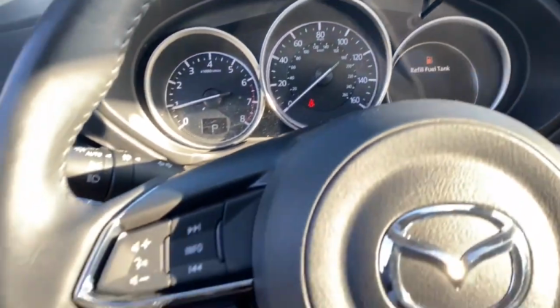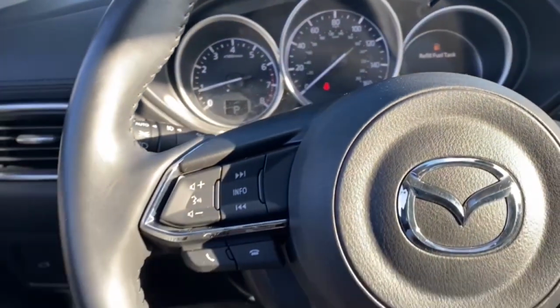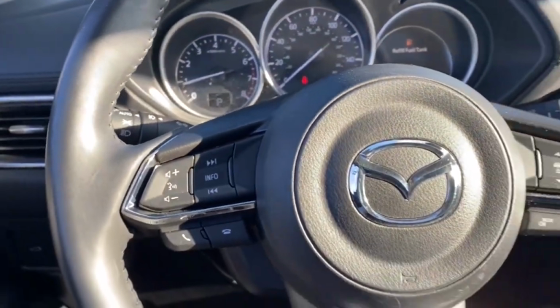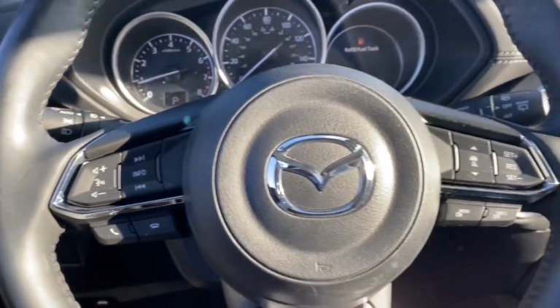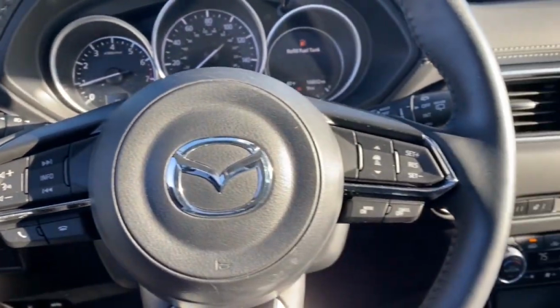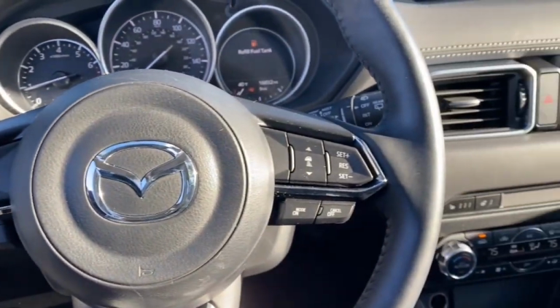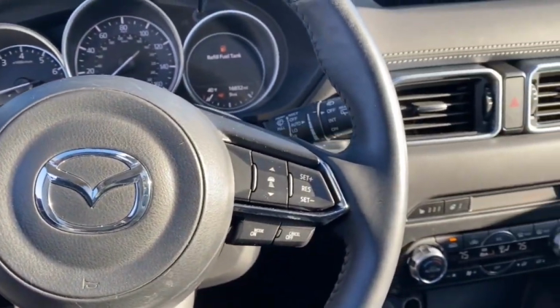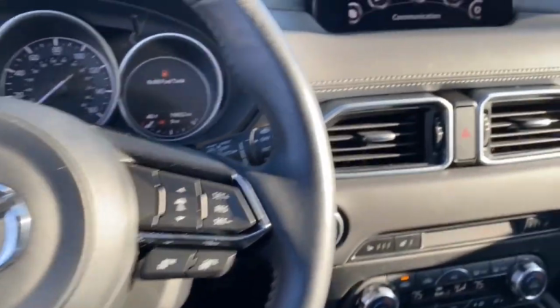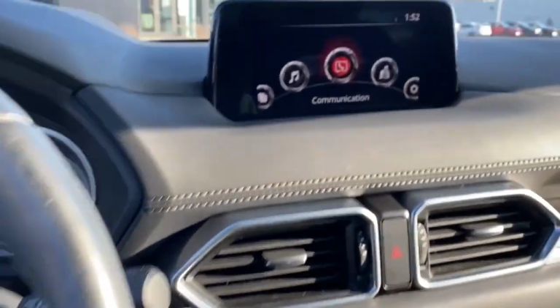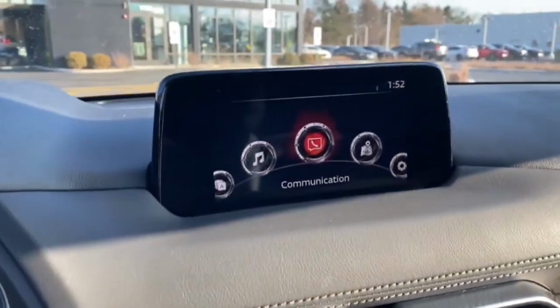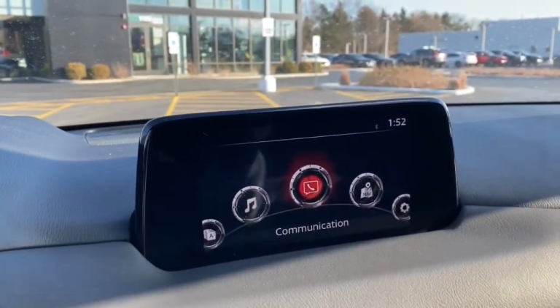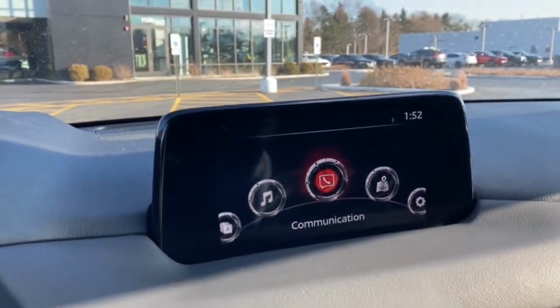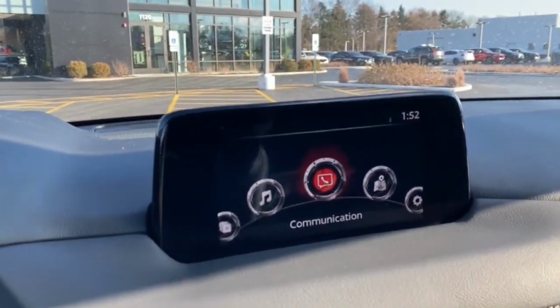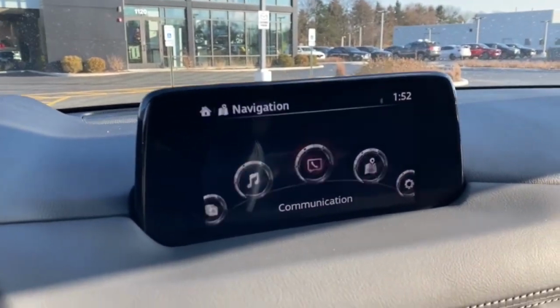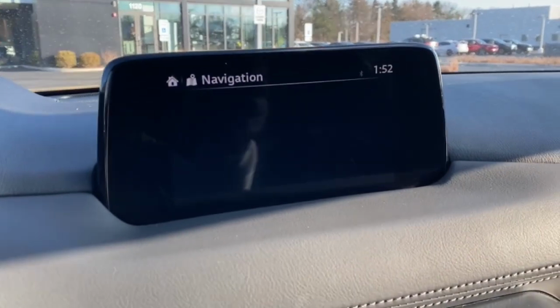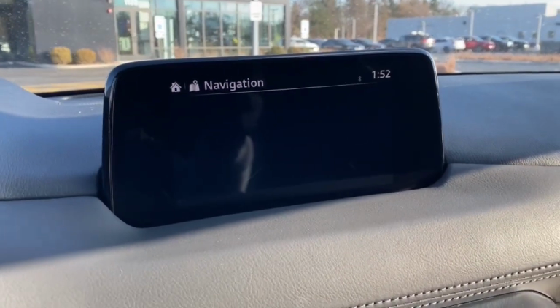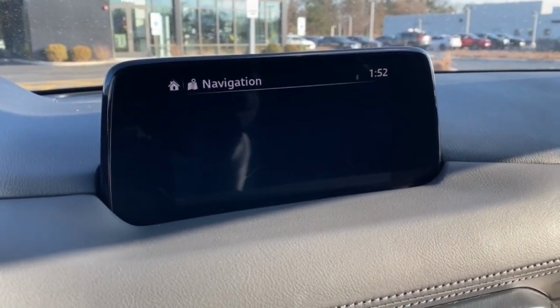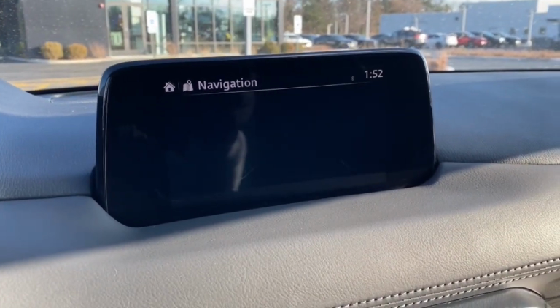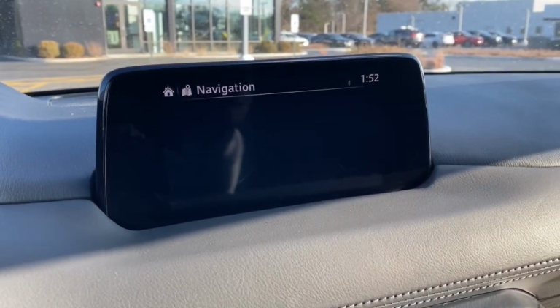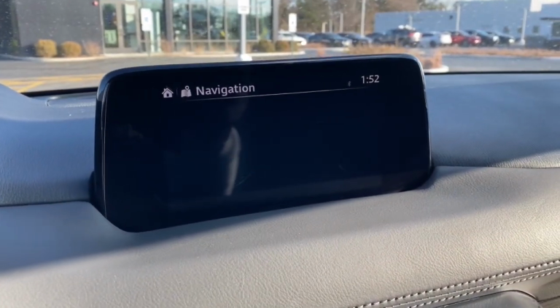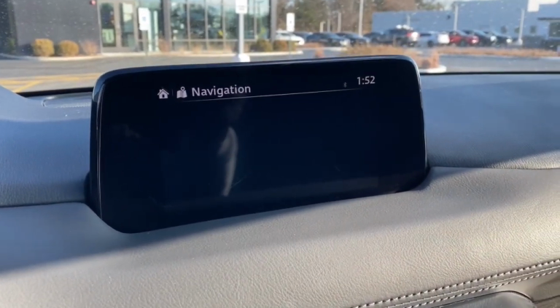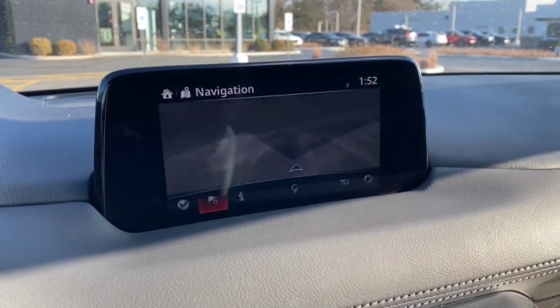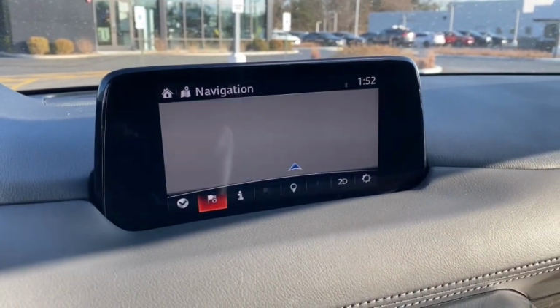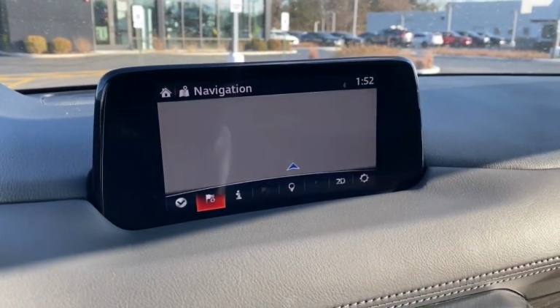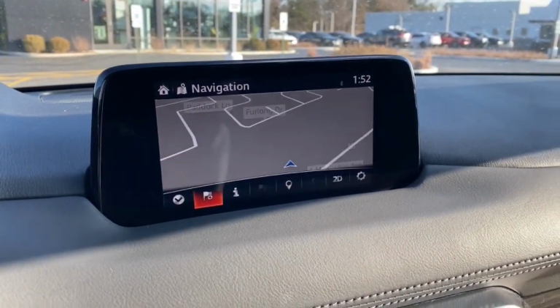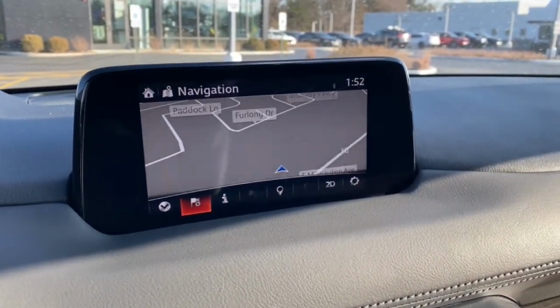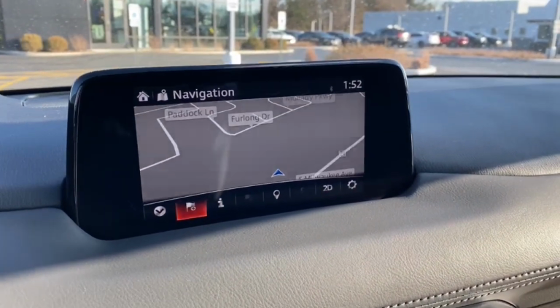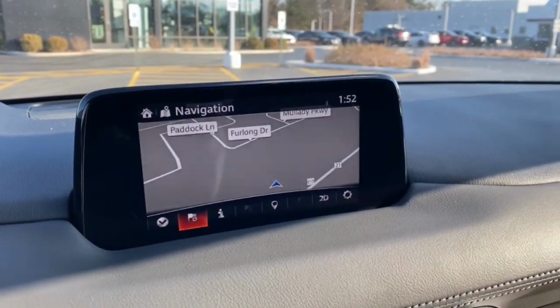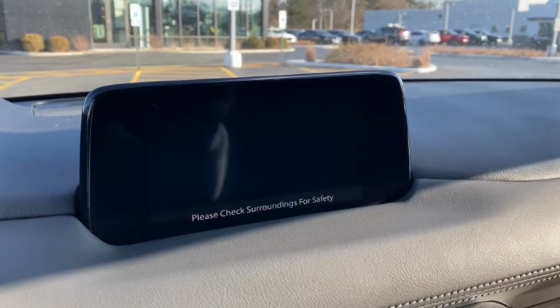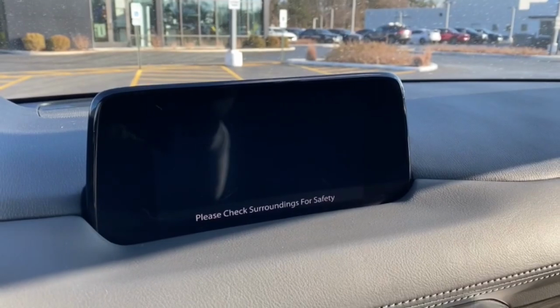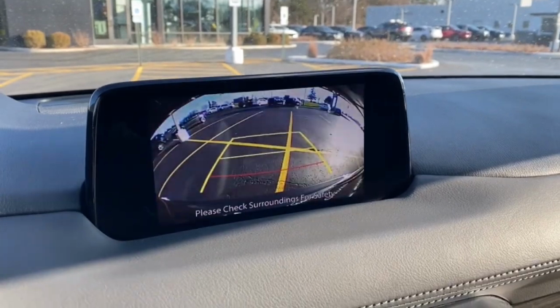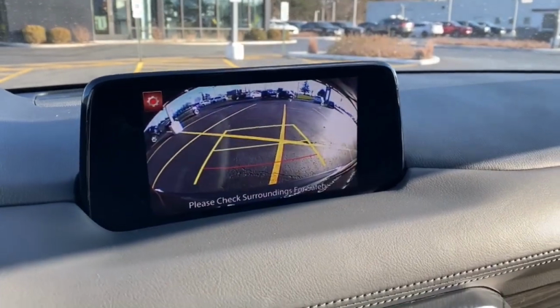The following are some of this vehicle's highlighted options: navigation system, power liftgate, back-up camera, electronic stability control, seat memory.